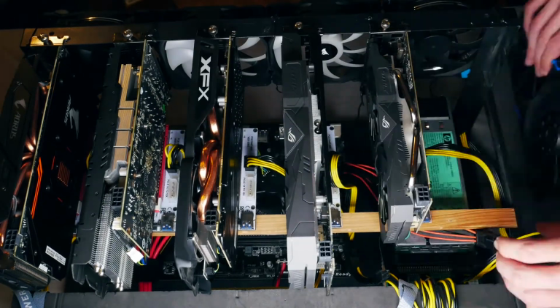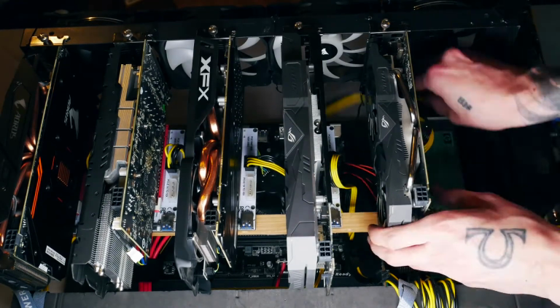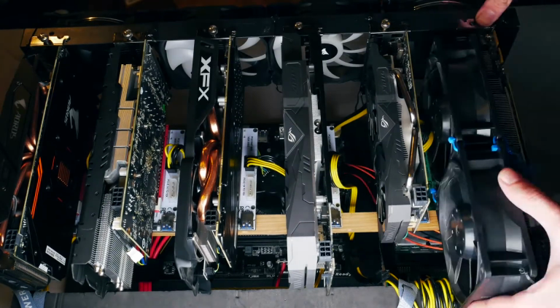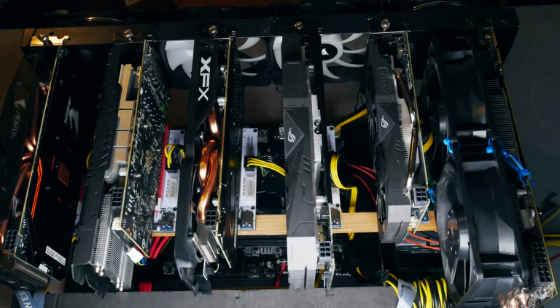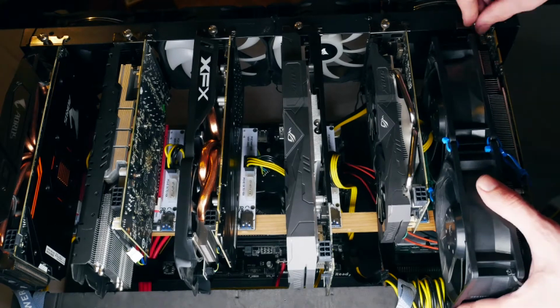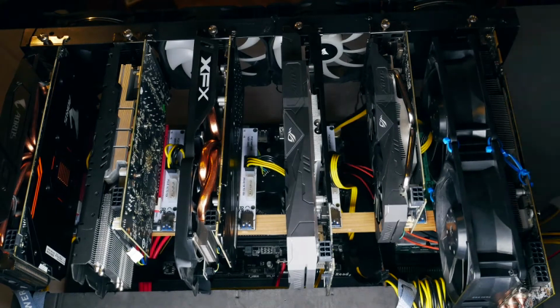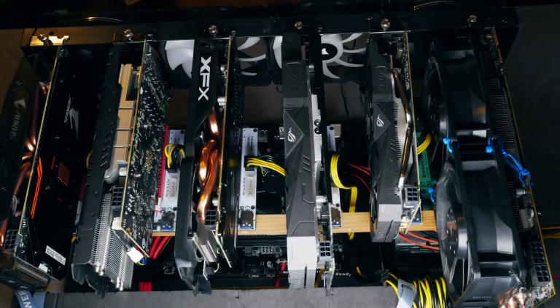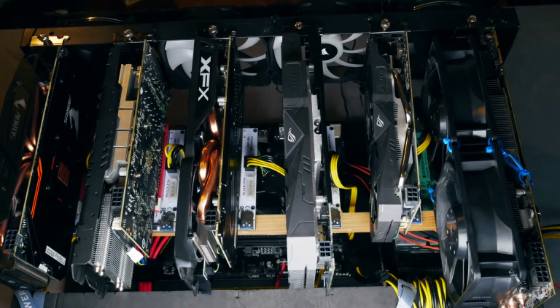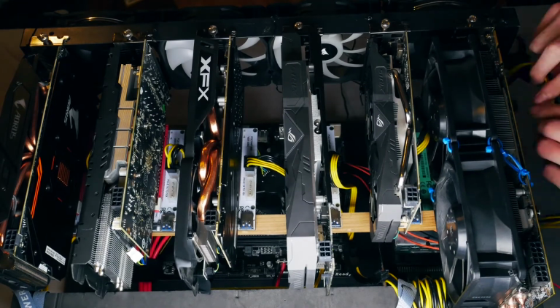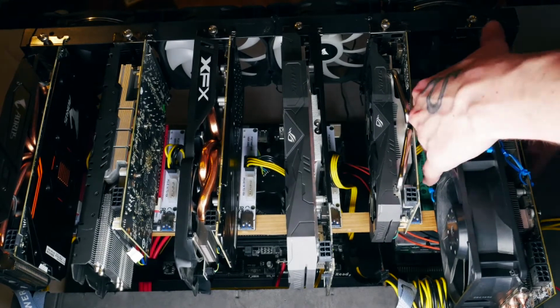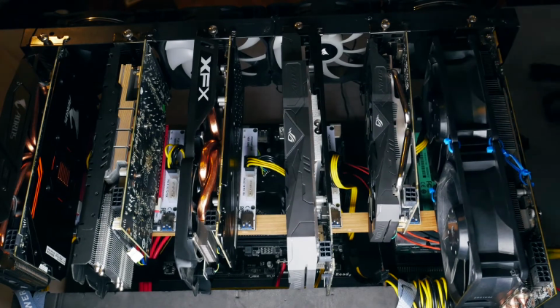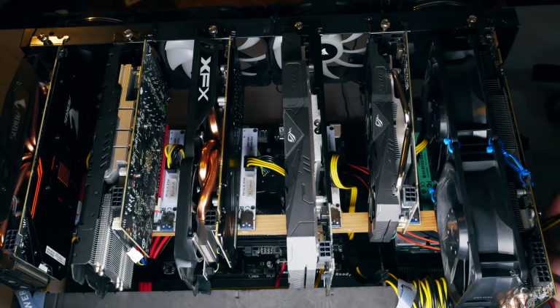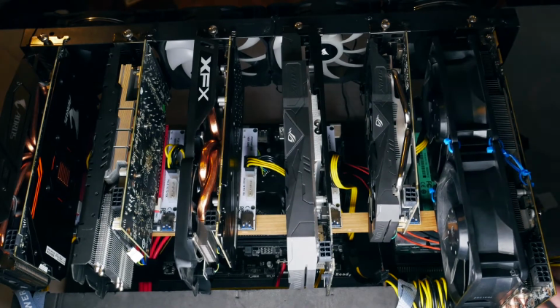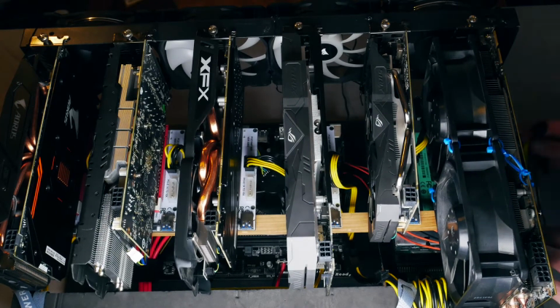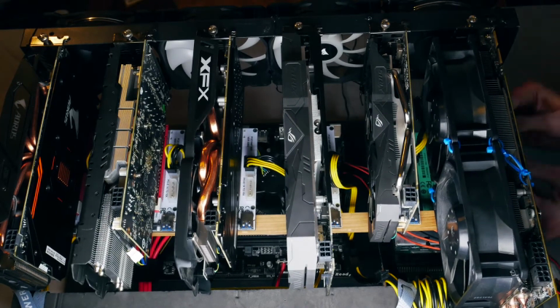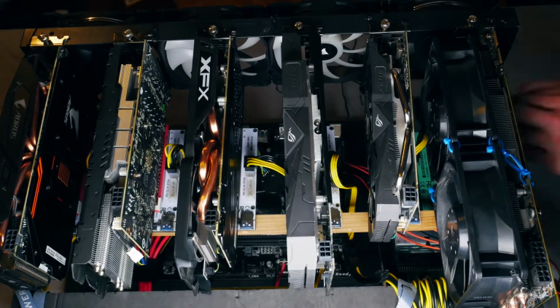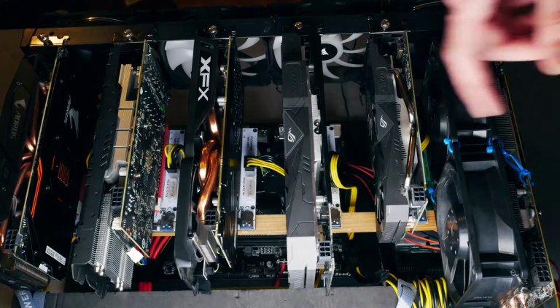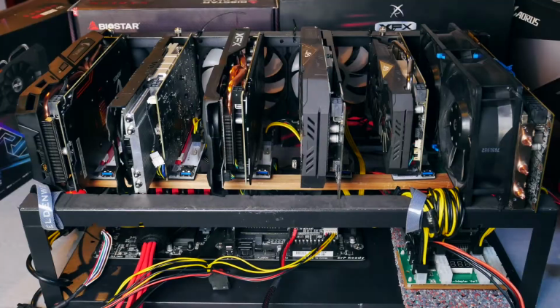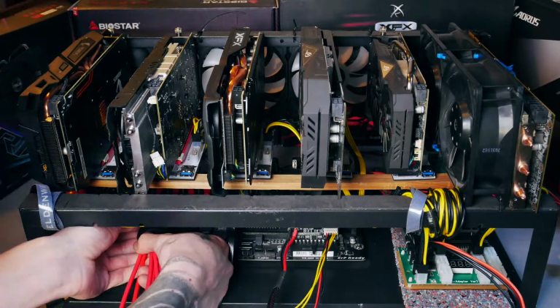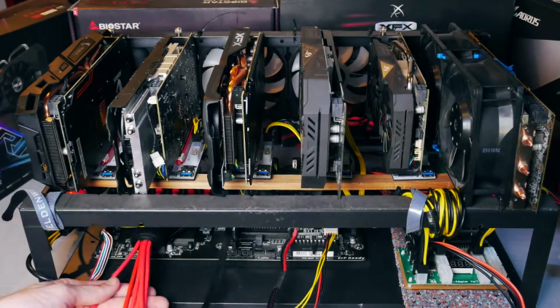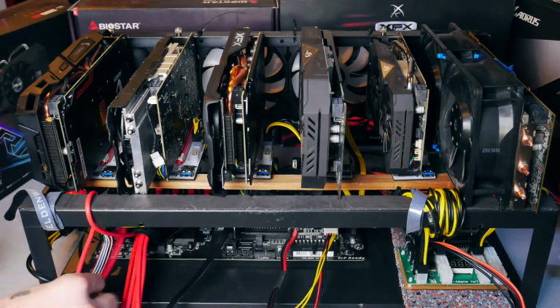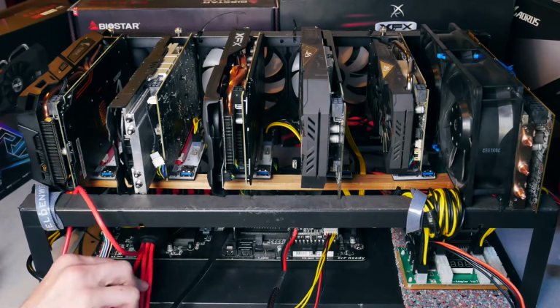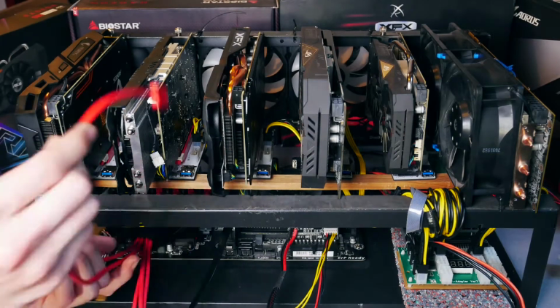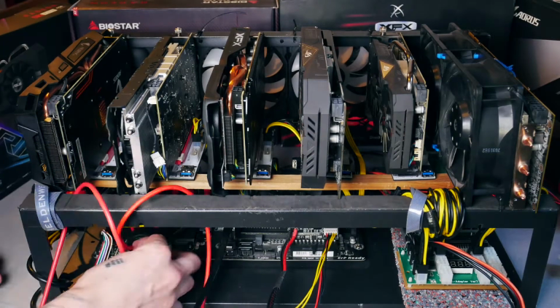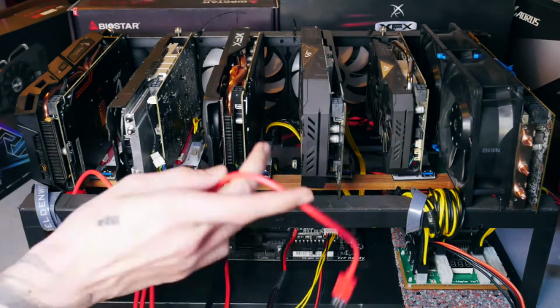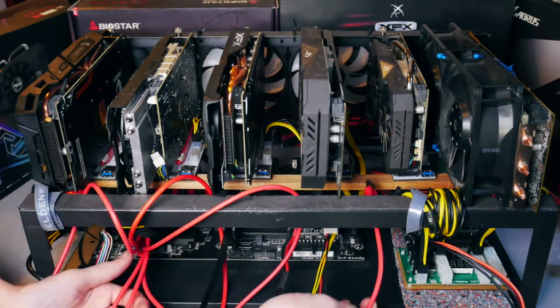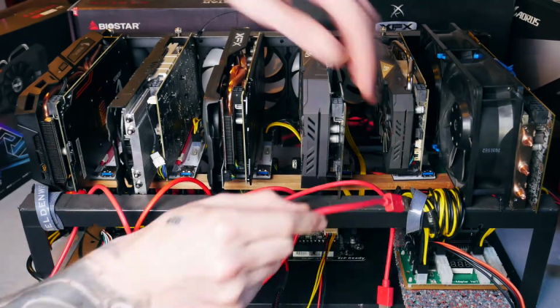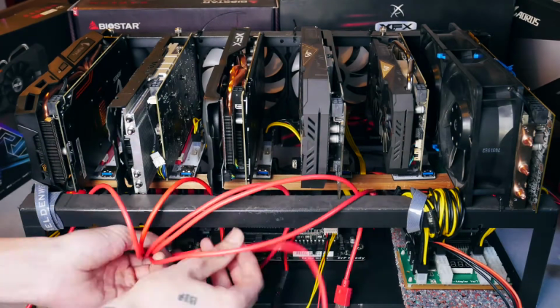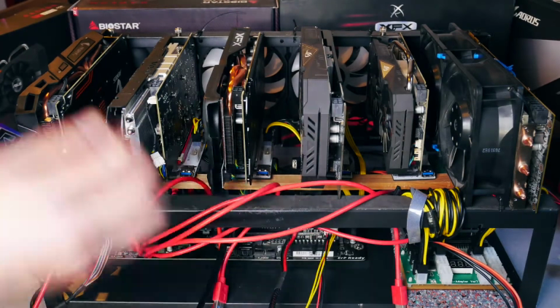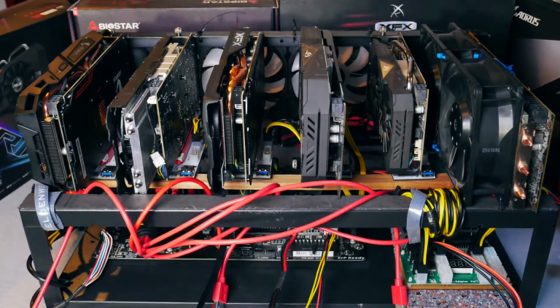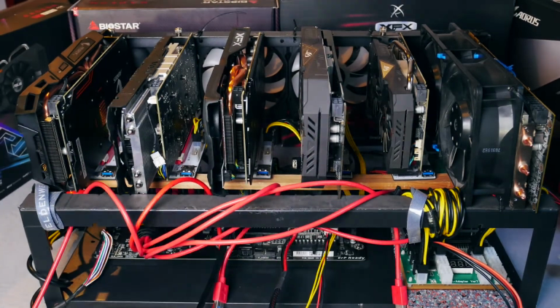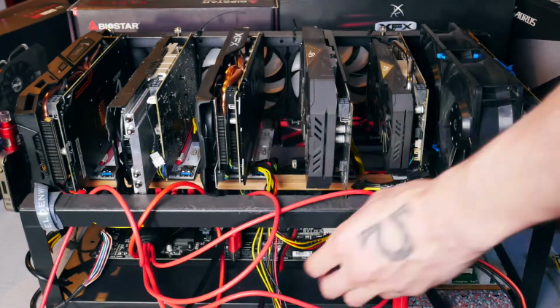The last thing about risers is that it's always good to have one more than you actually need. You never want to lose mining time just because of a faulty cable or riser — and this is also why the trend of riserless motherboards emerged.